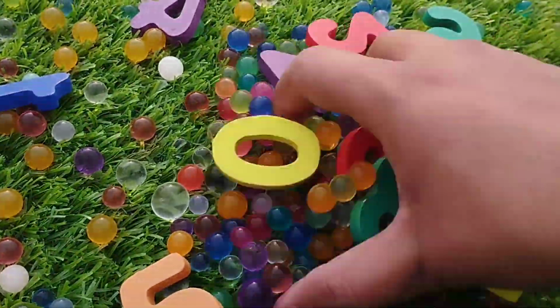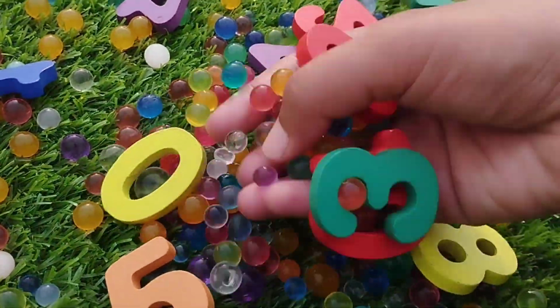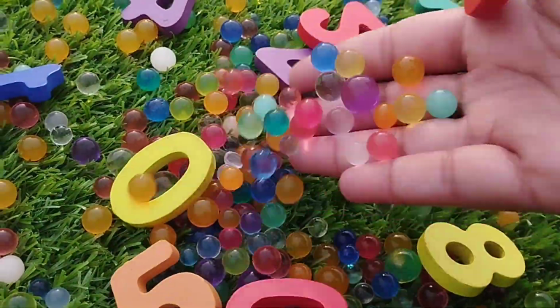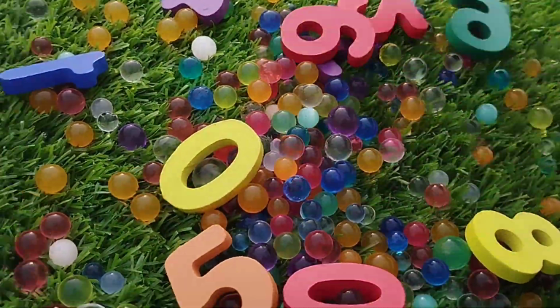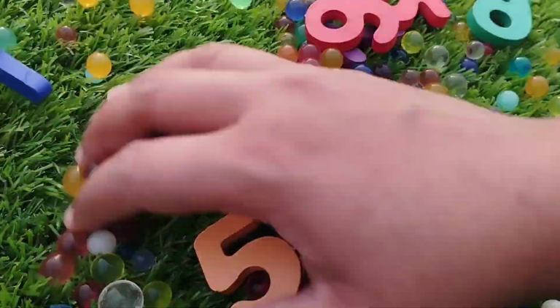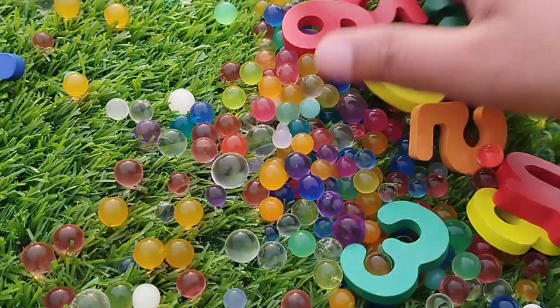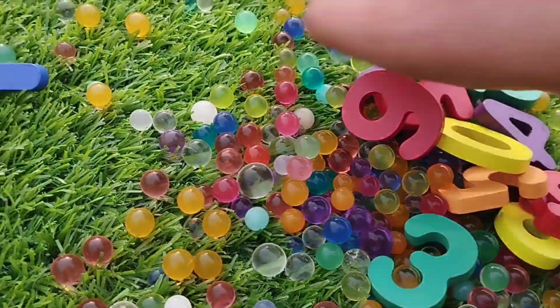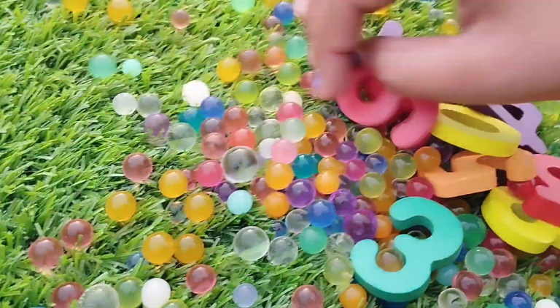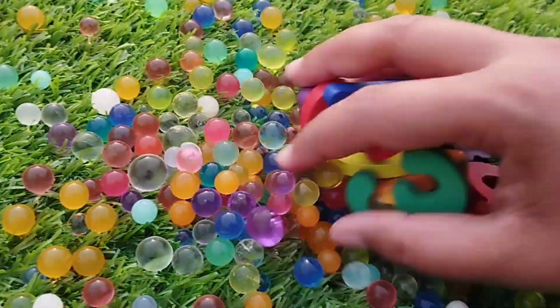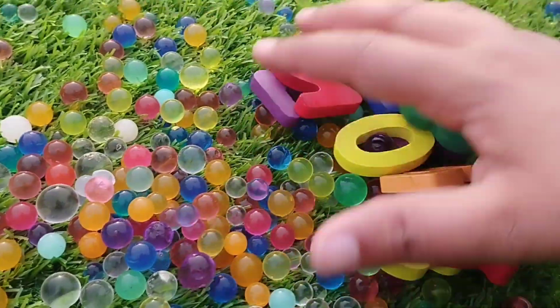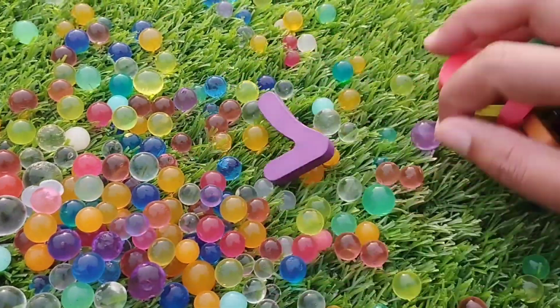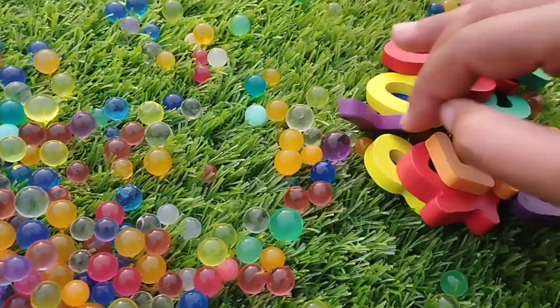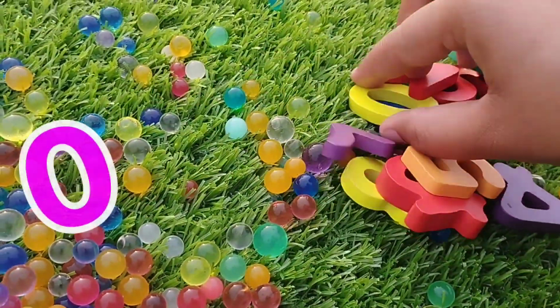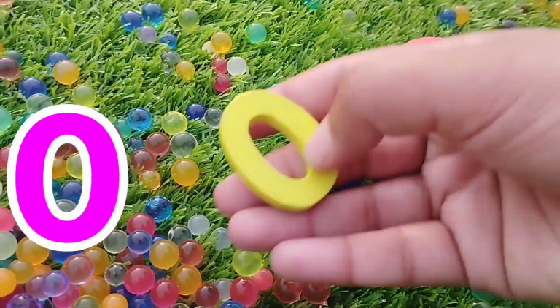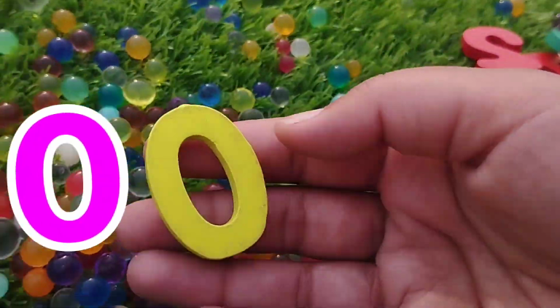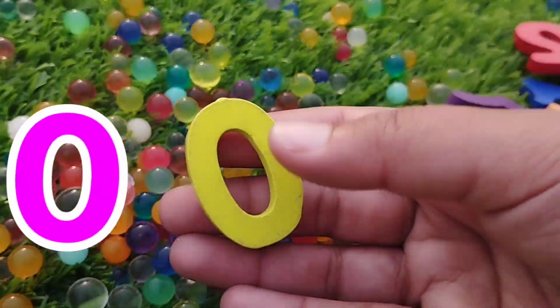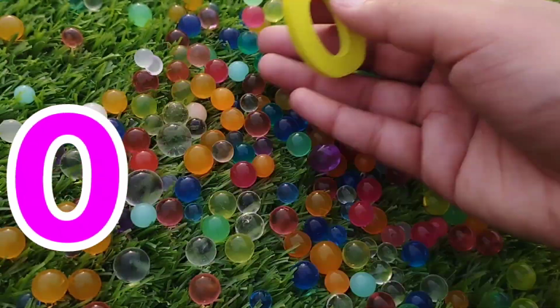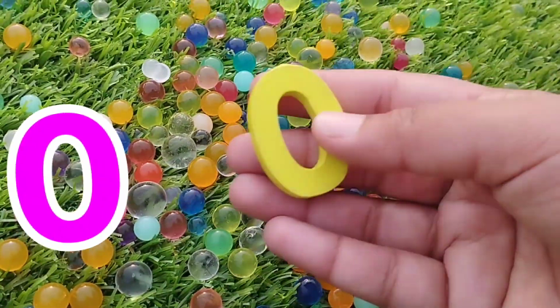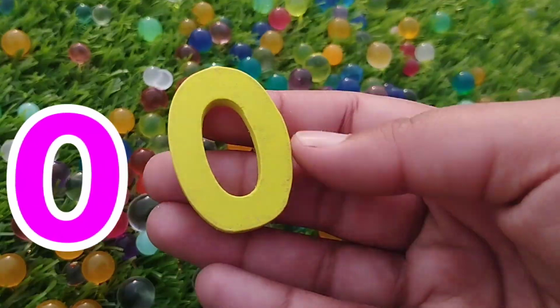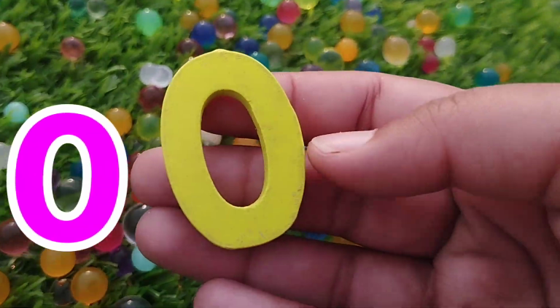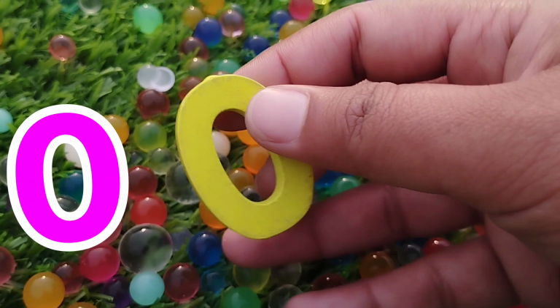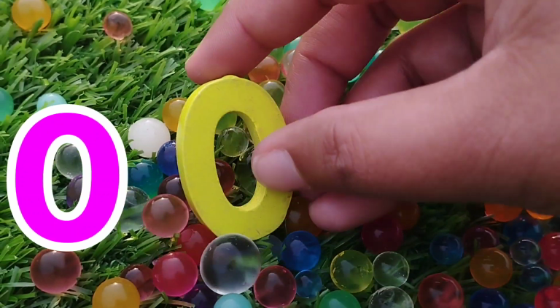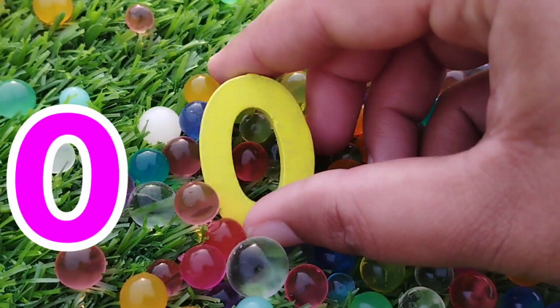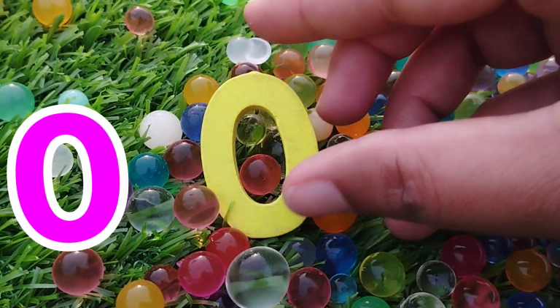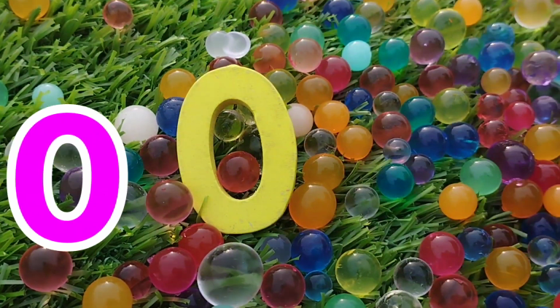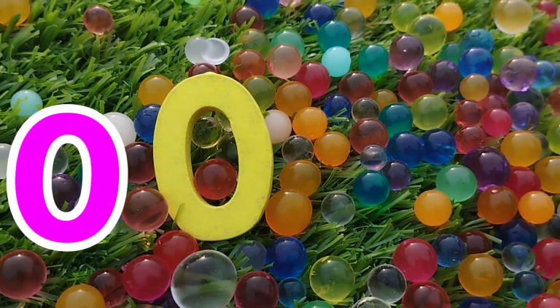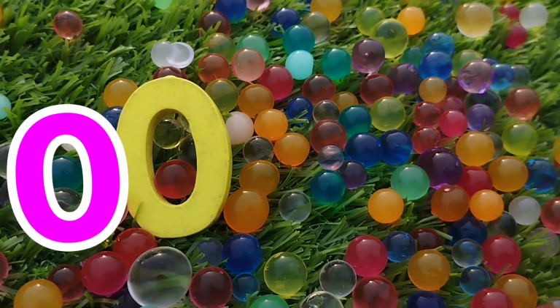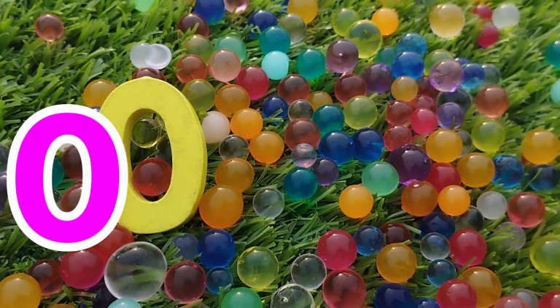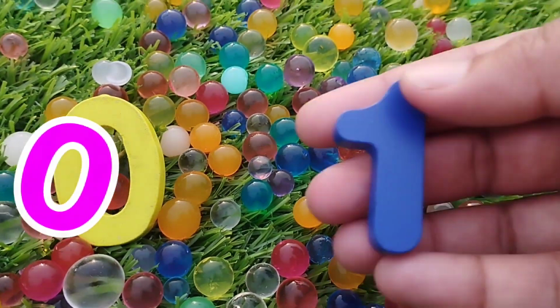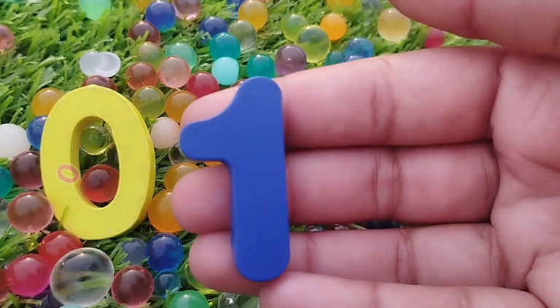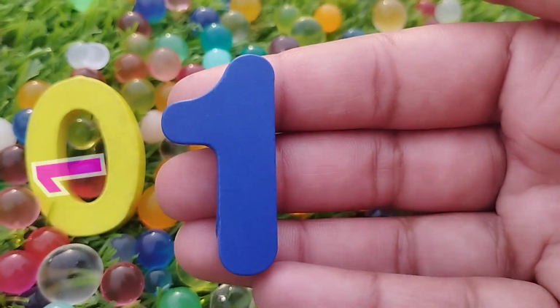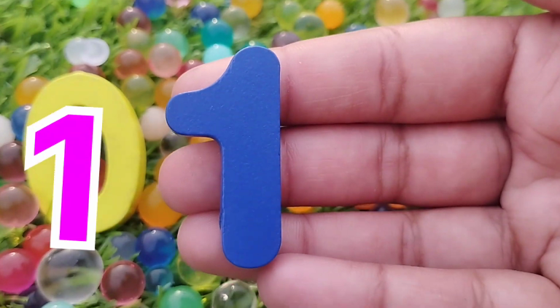The first number is number 0. Erase number 0. This is number 0. Let's erase the numbers: 0, 1.